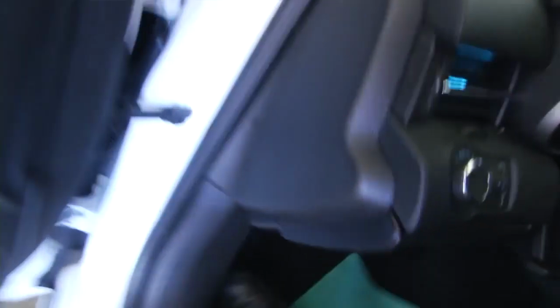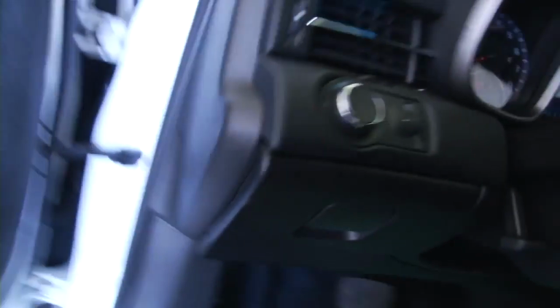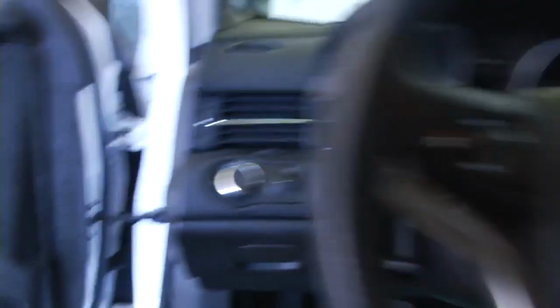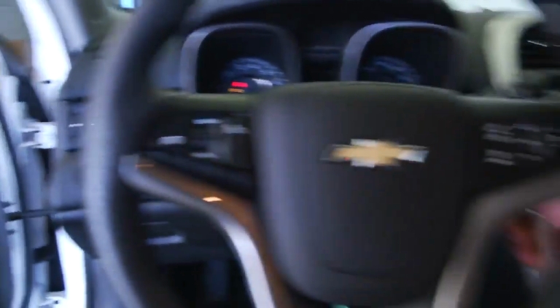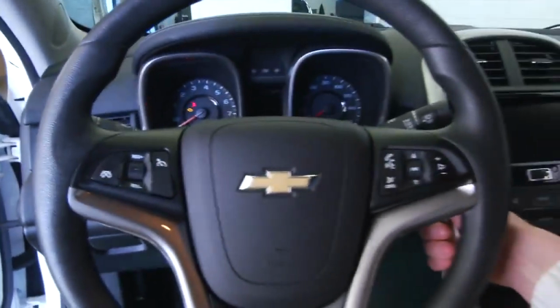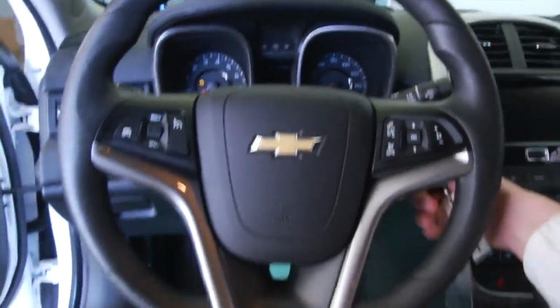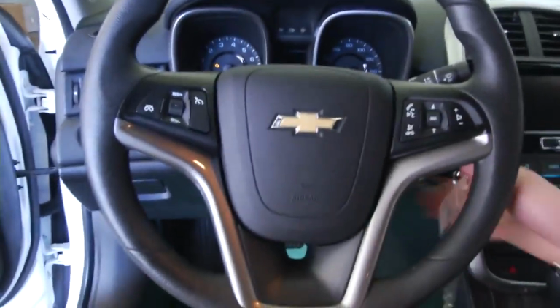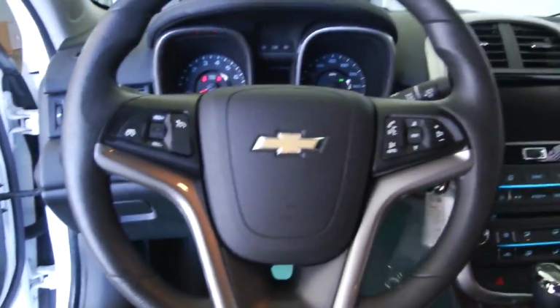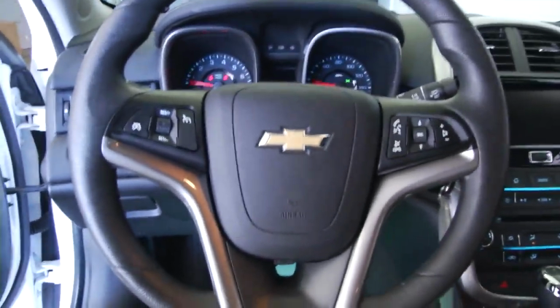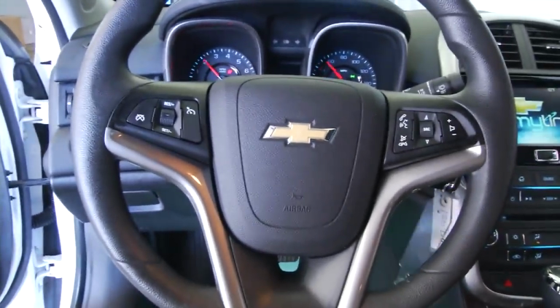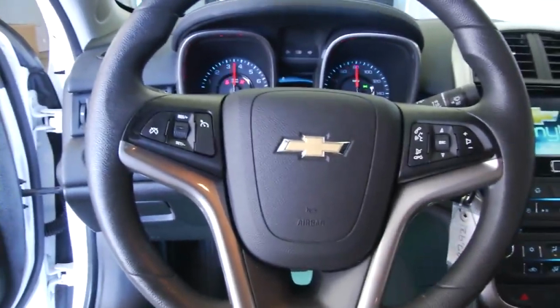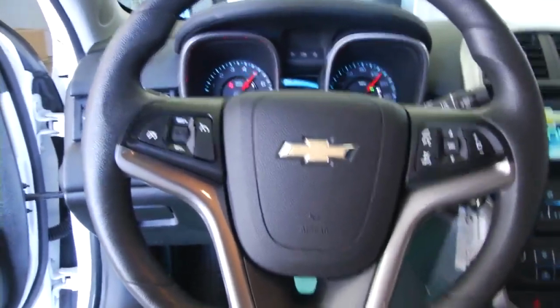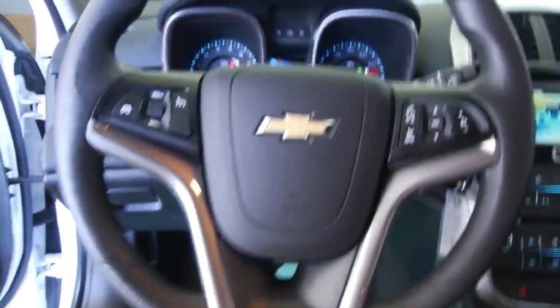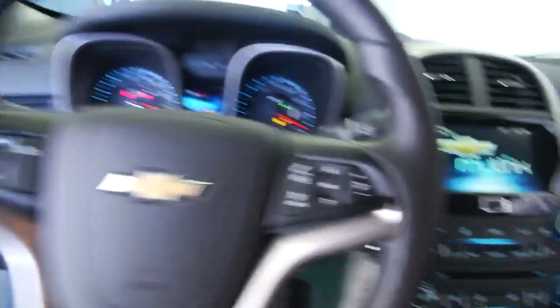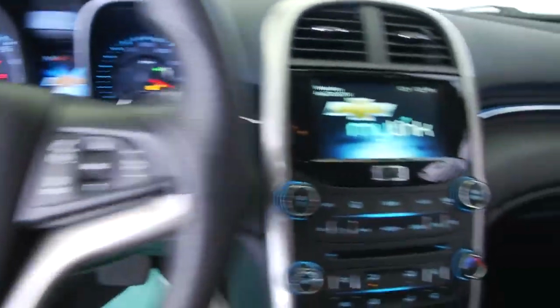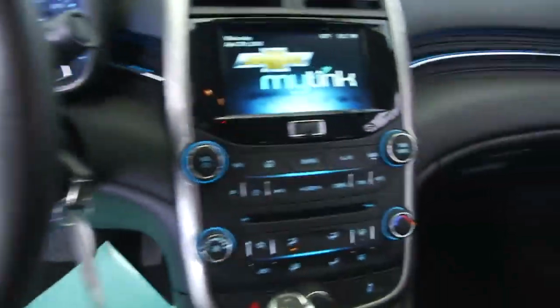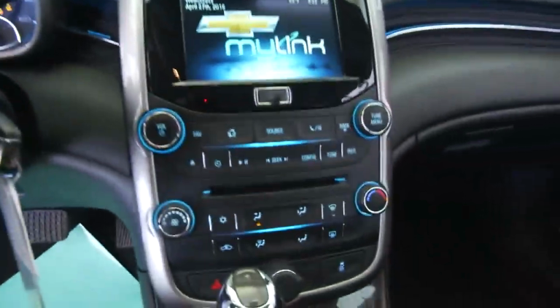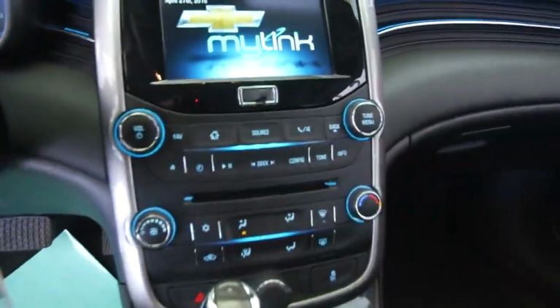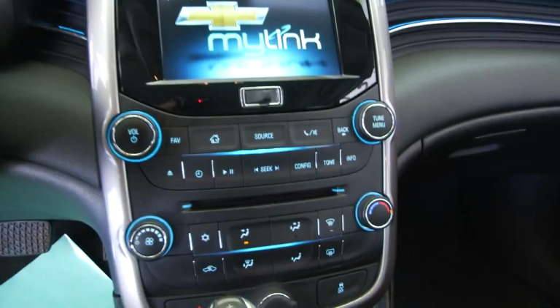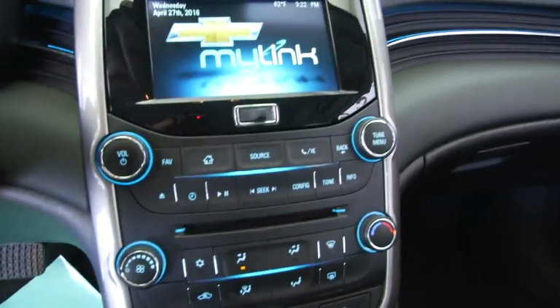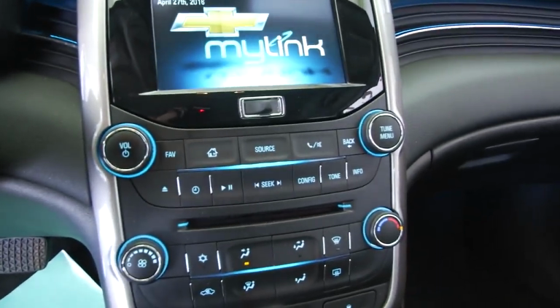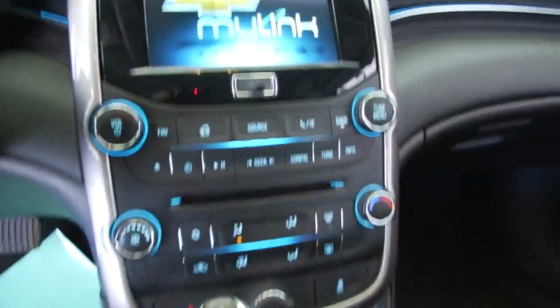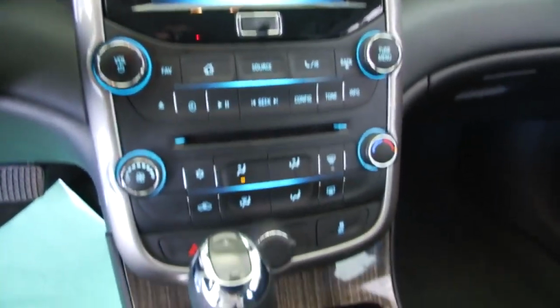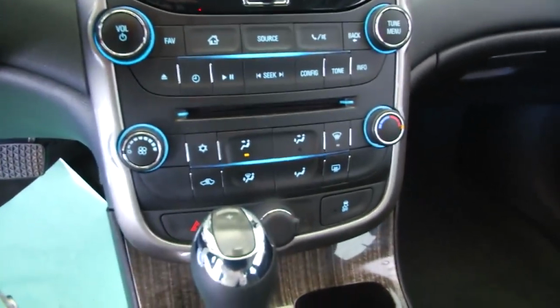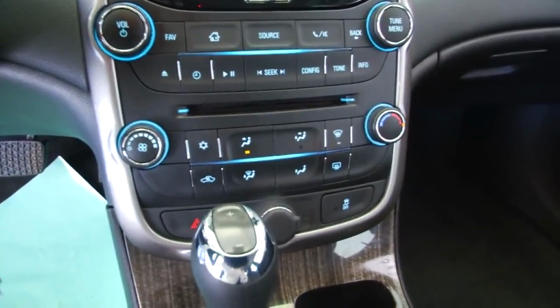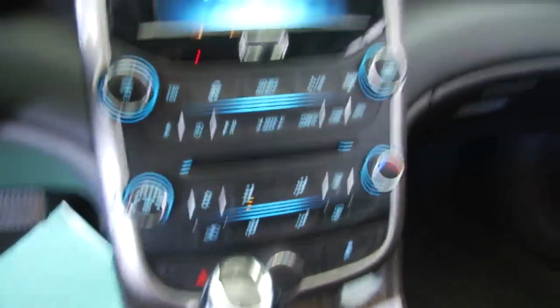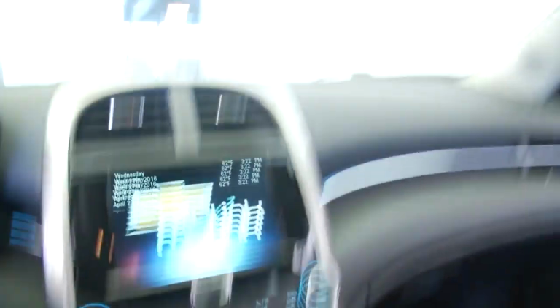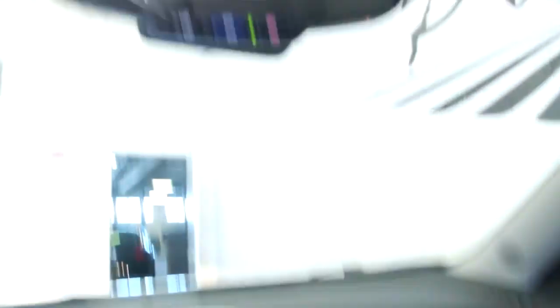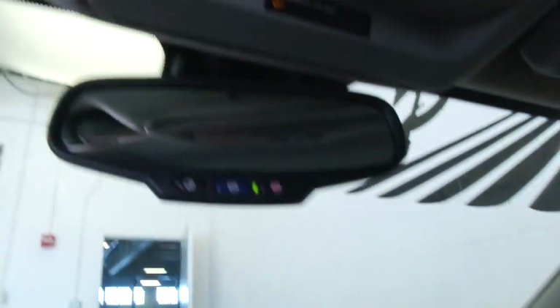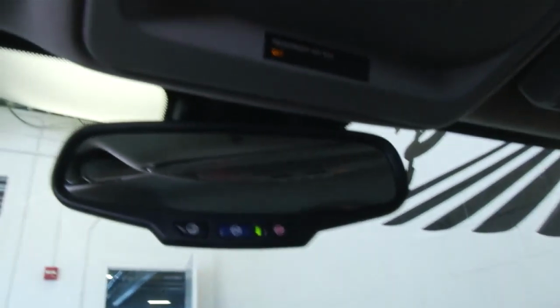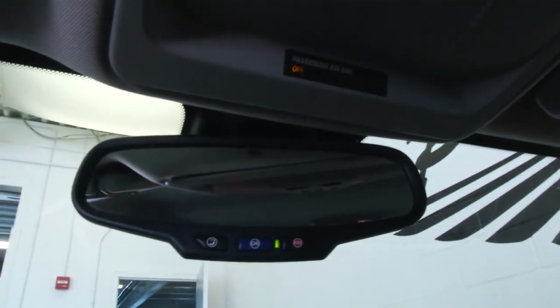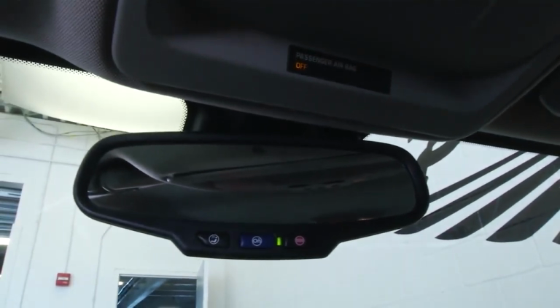We'll hop in and start it up. Cruise control and audio controls mounted on the steering wheel. CD player, AM, FM, Chevy MyLink system.